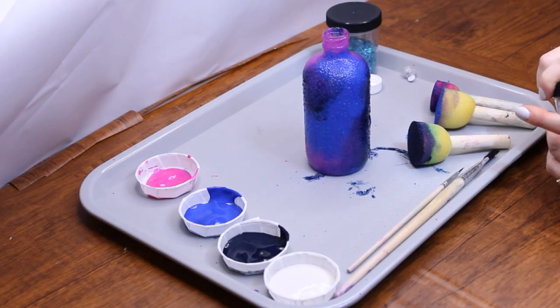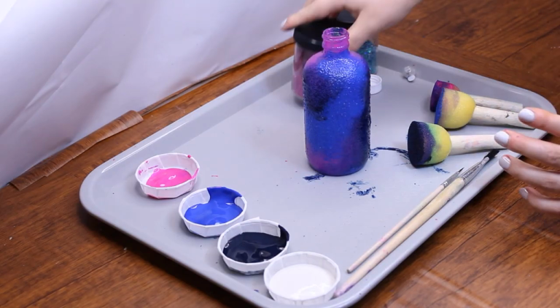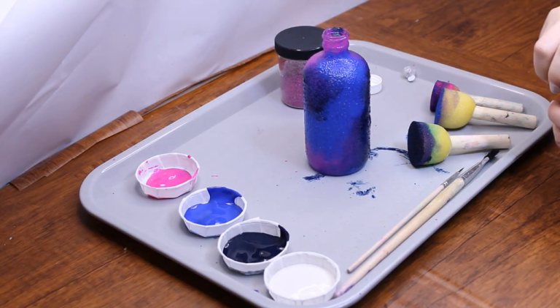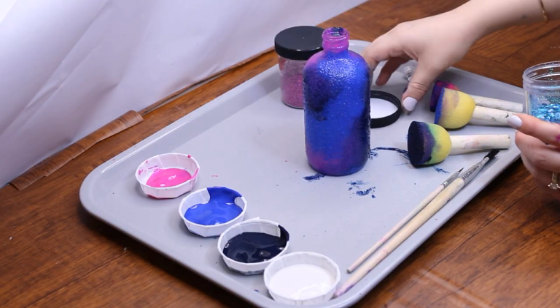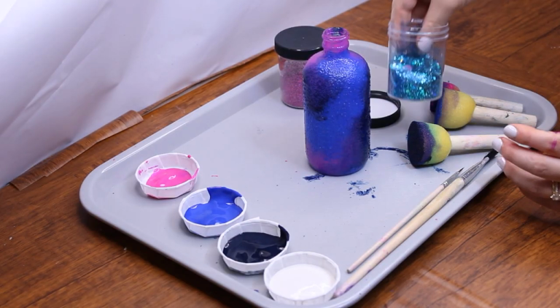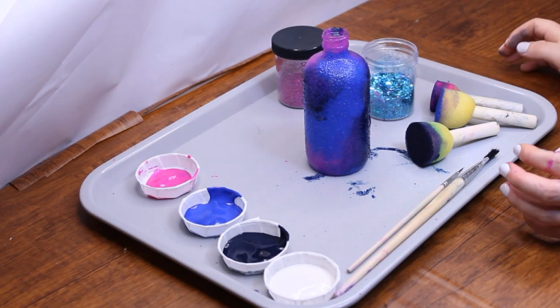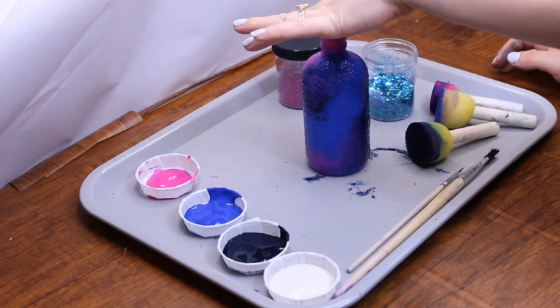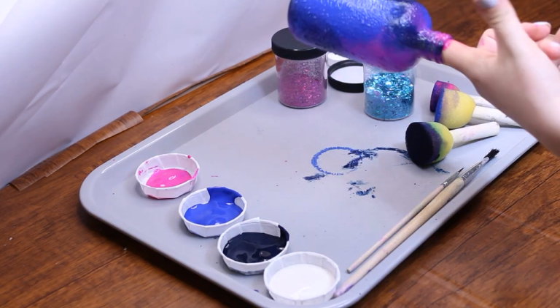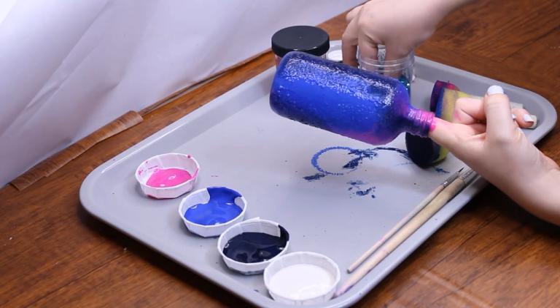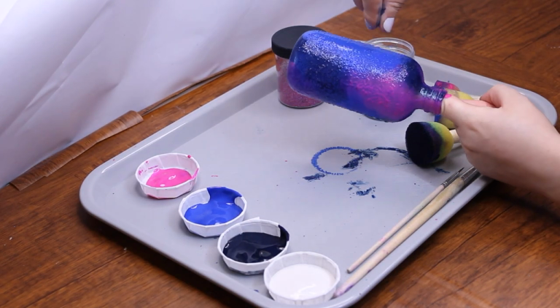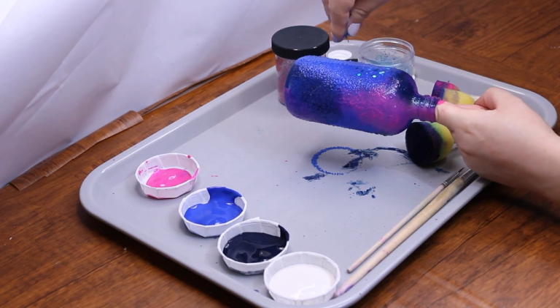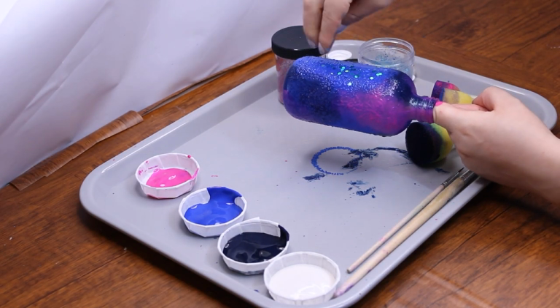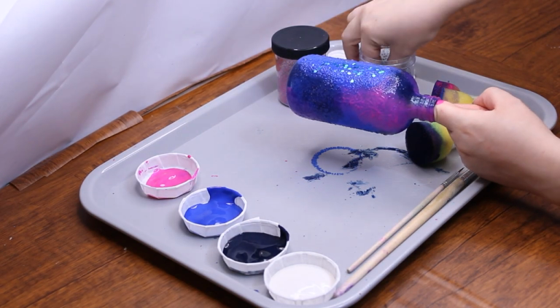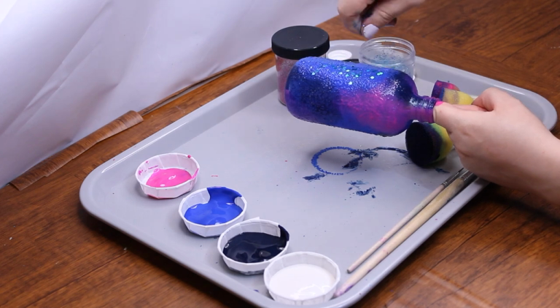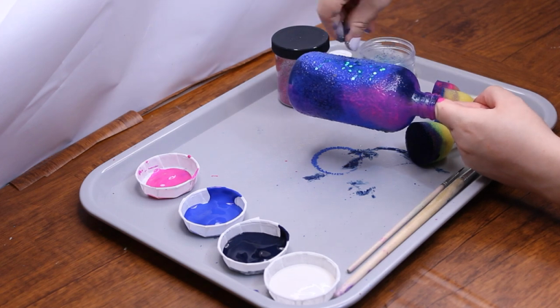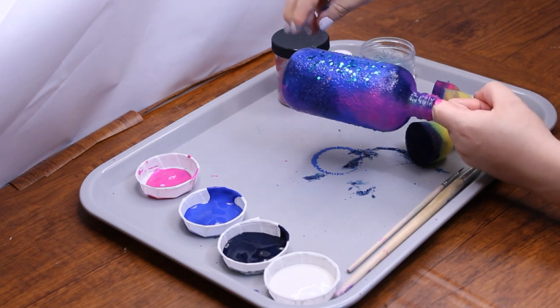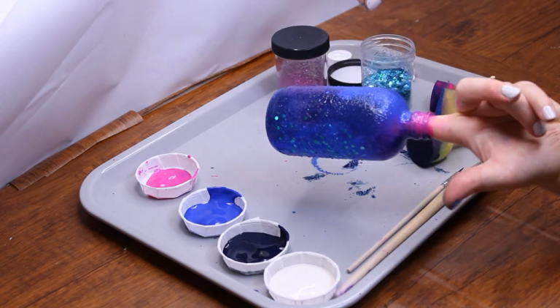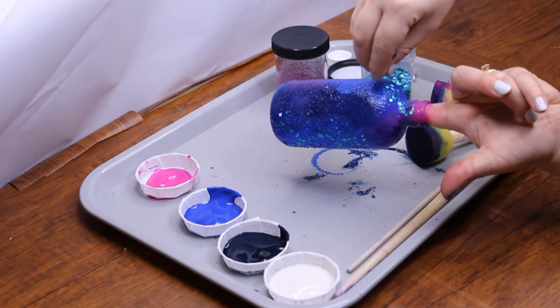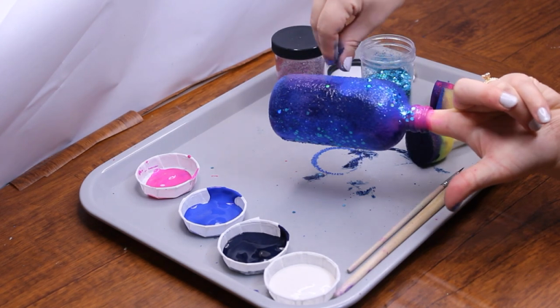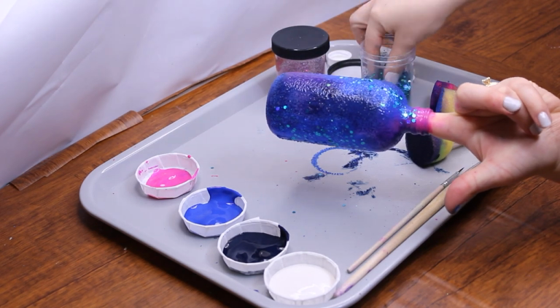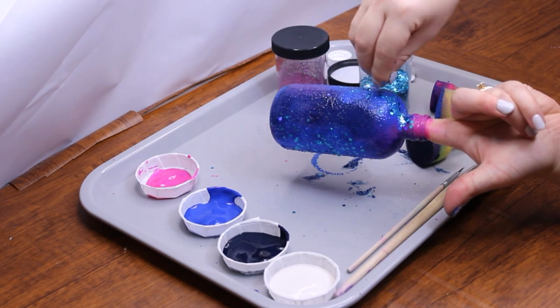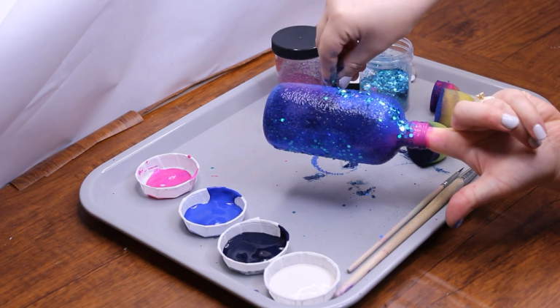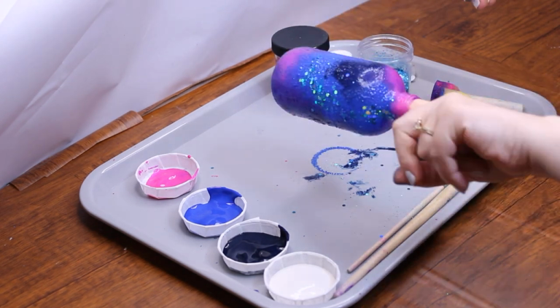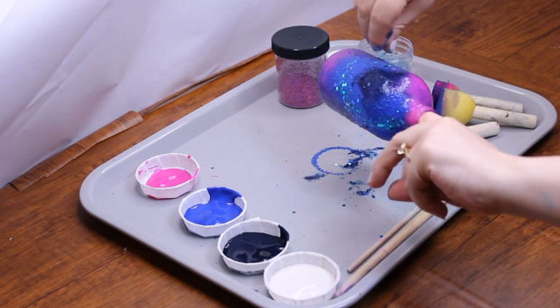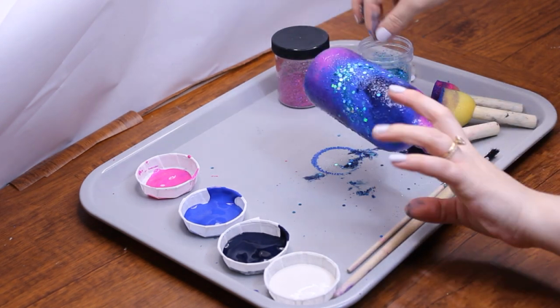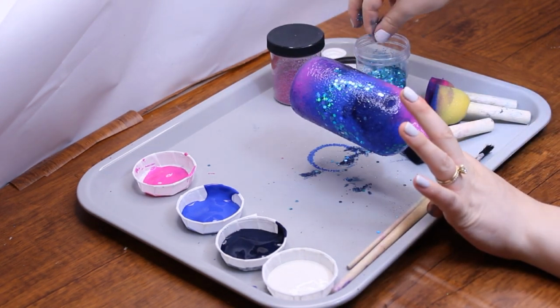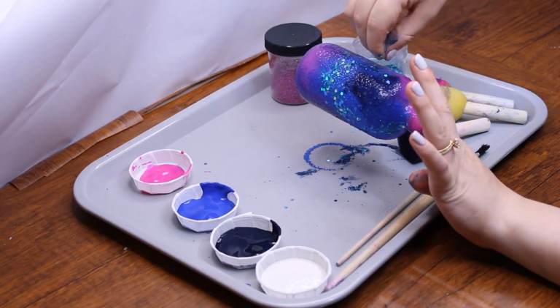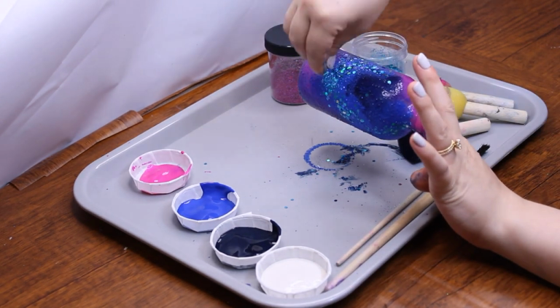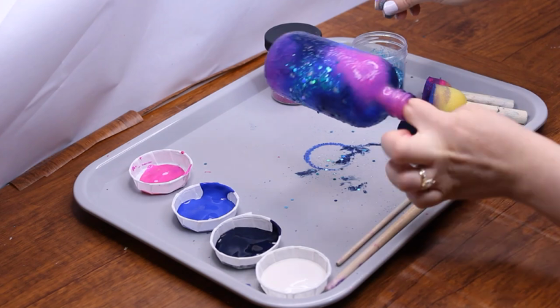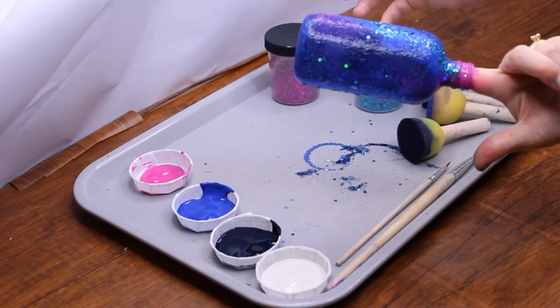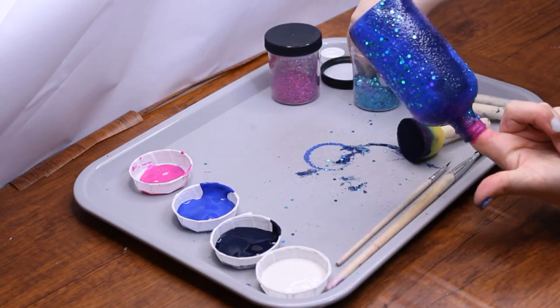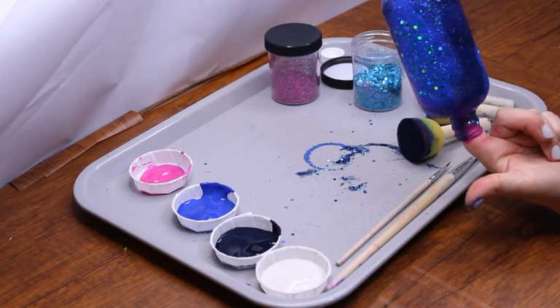Sprinkle blue glitter over the areas of blue paint and pink glitter over the pink parts. Keep in mind that since this is art, there are many ways to do it, so you may choose to paint or sprinkle the glitter differently than shown here if you wish.